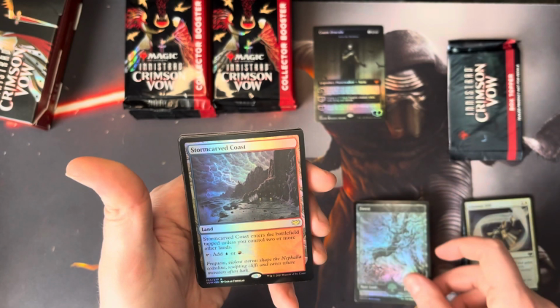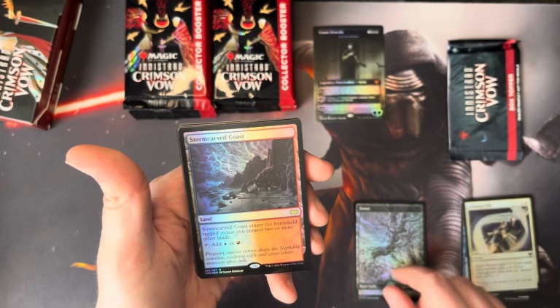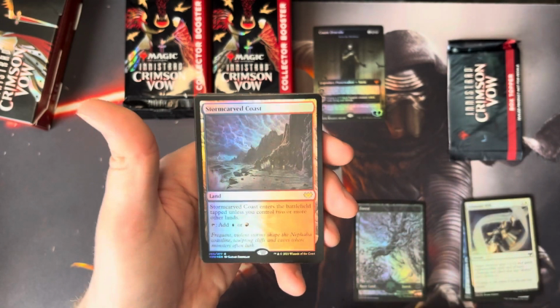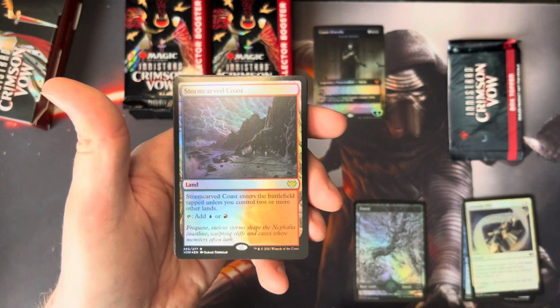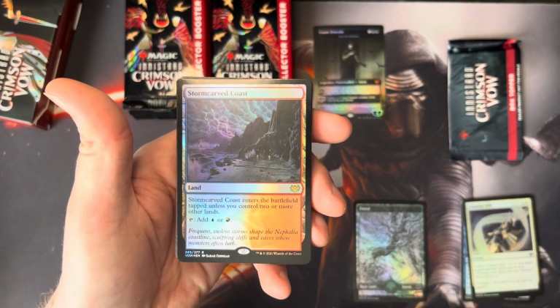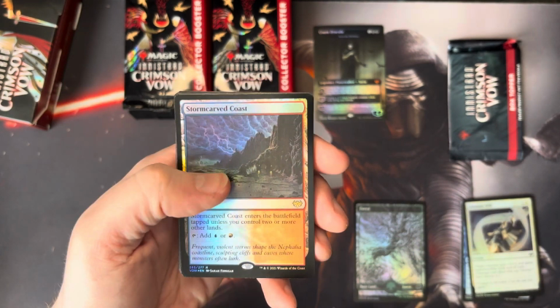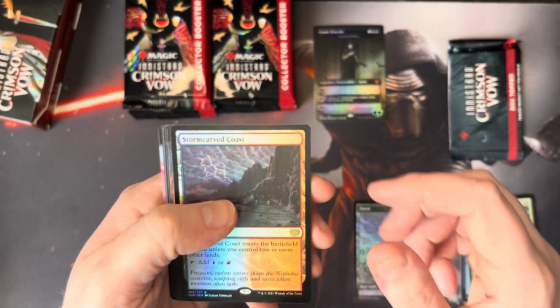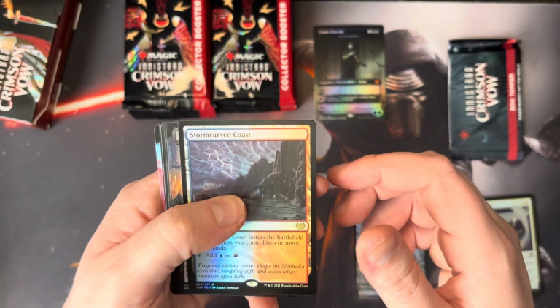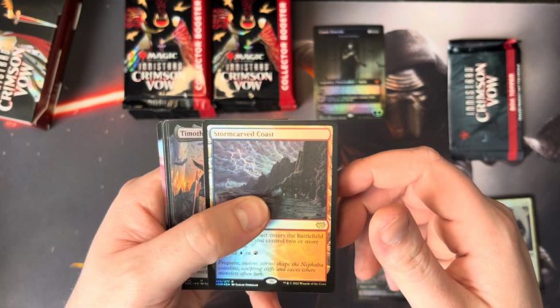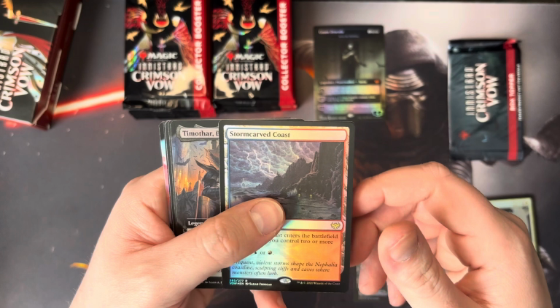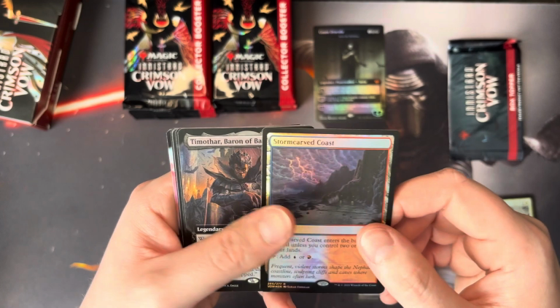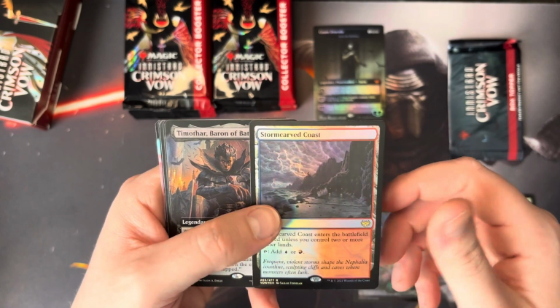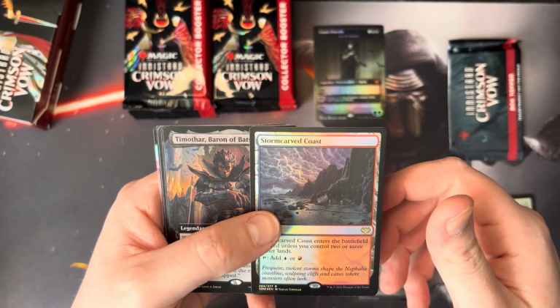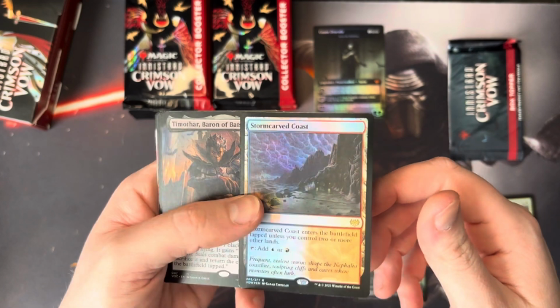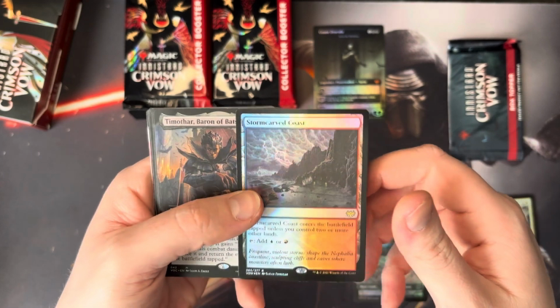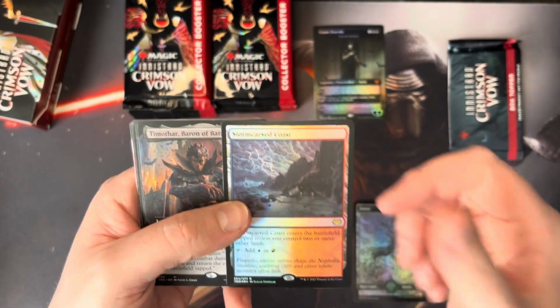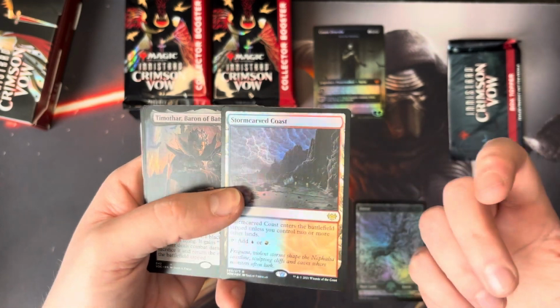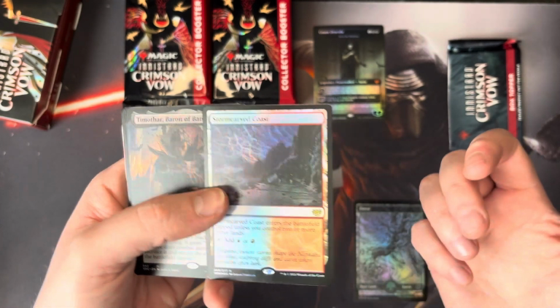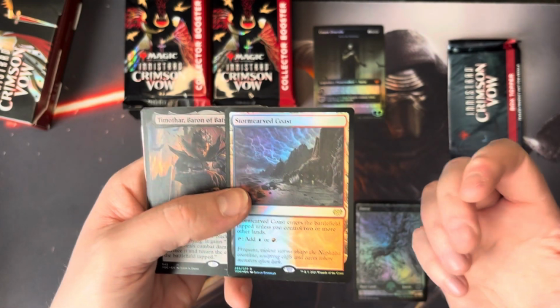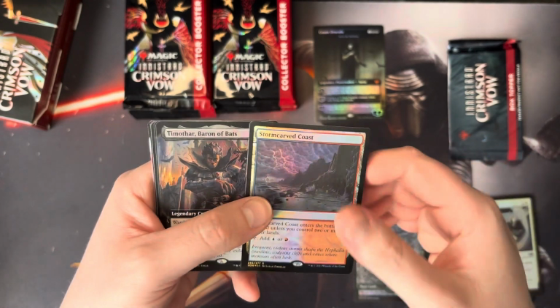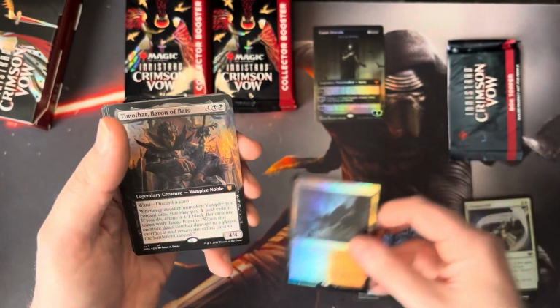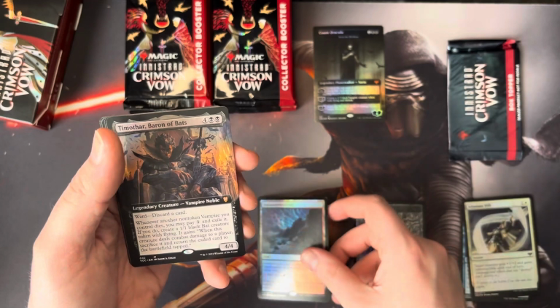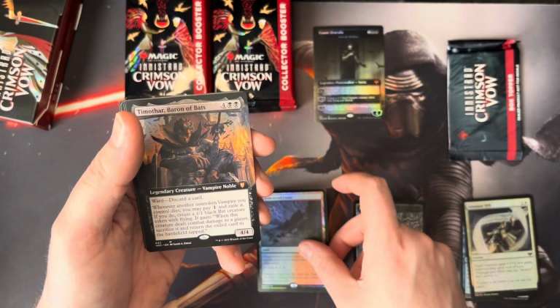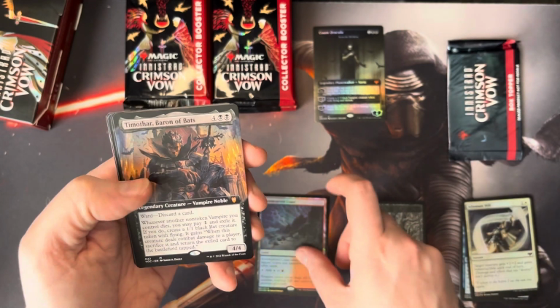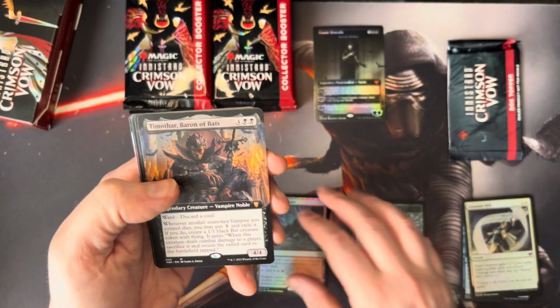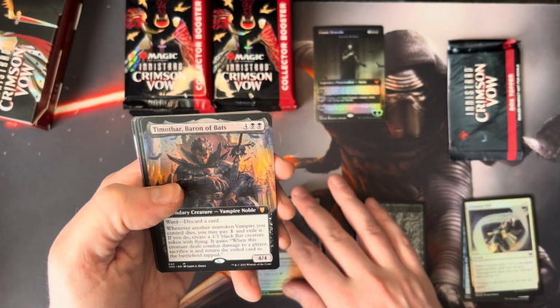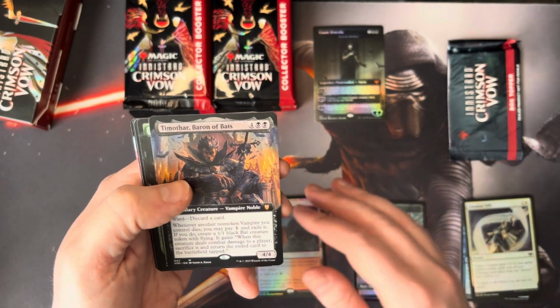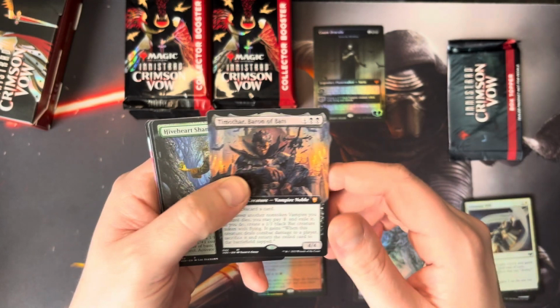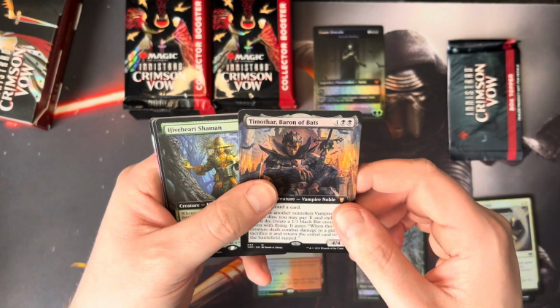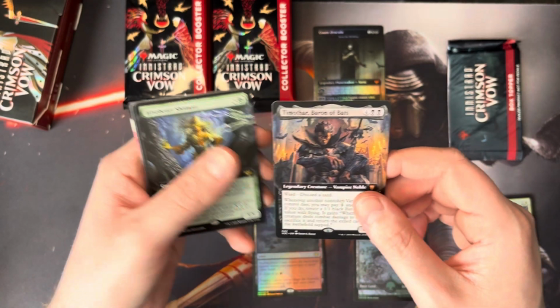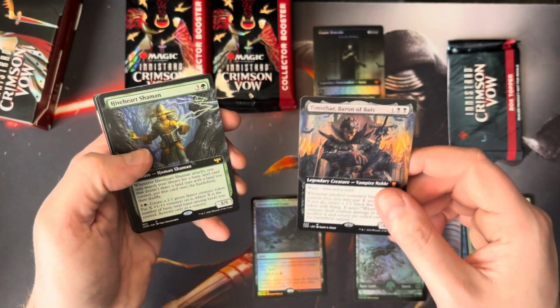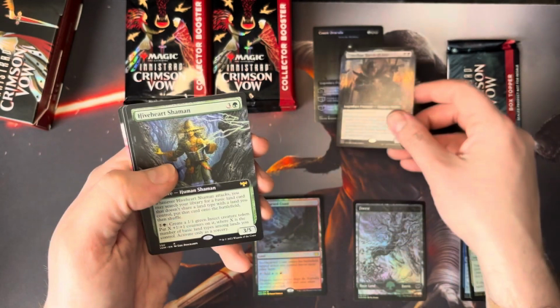We start off immediately with a Stormcarved Coast. Not bad — this is obviously the lower end of all that, but these lands are going from anywhere from $8 to $17 depending on your rarity. Another mythic: Timothar, Baron of Bats.